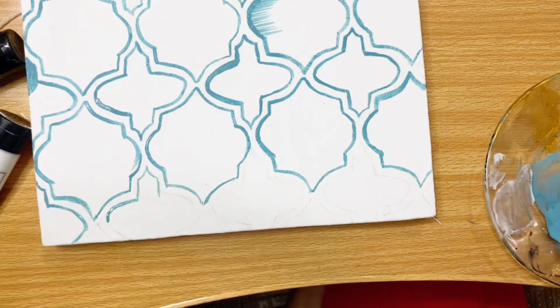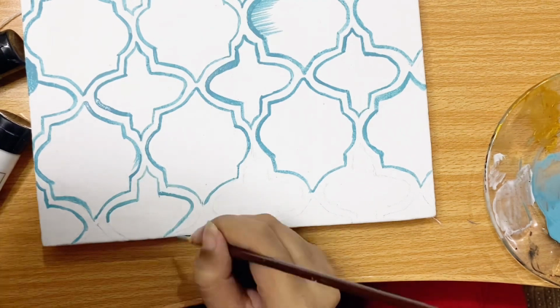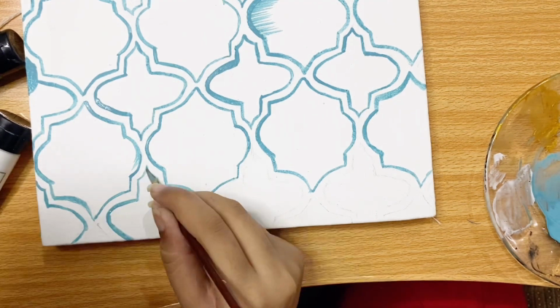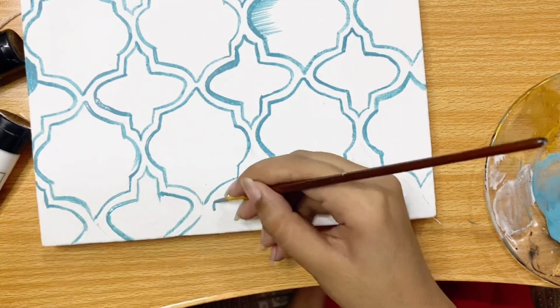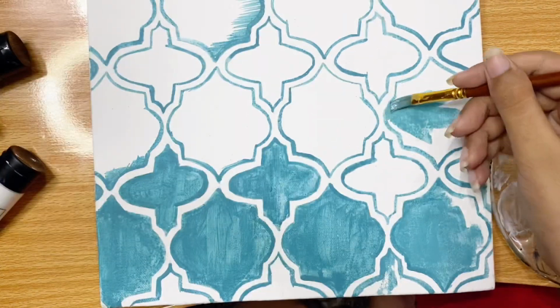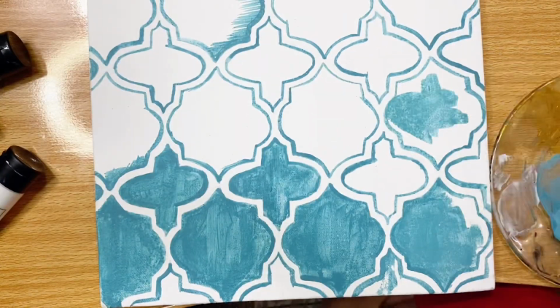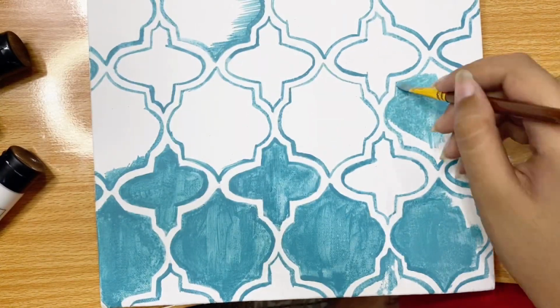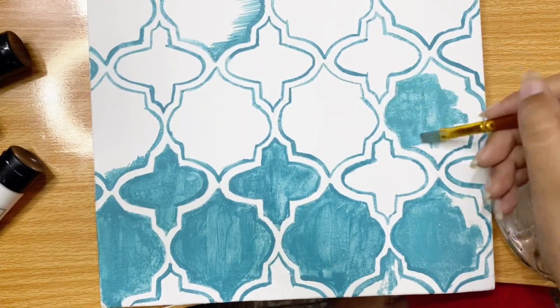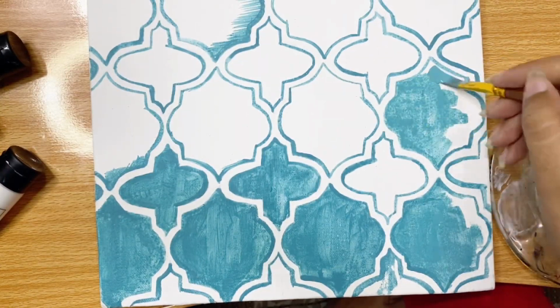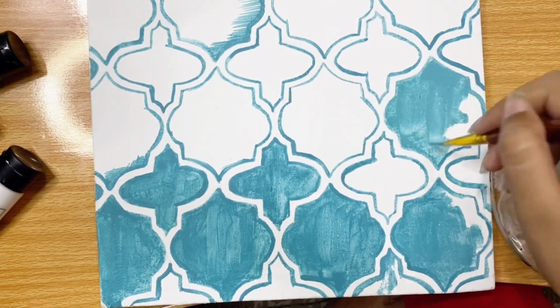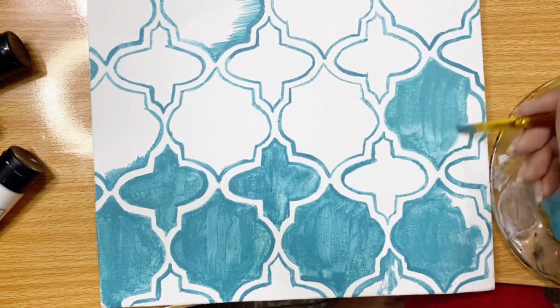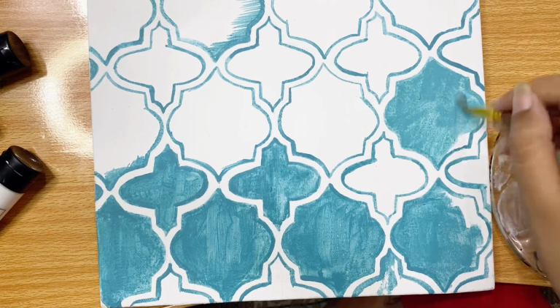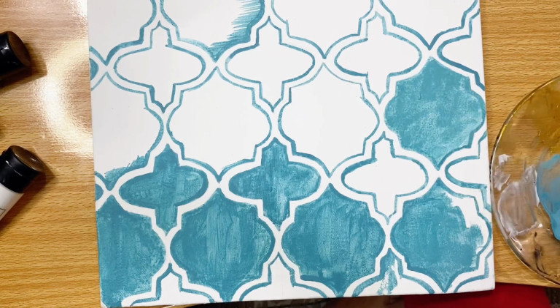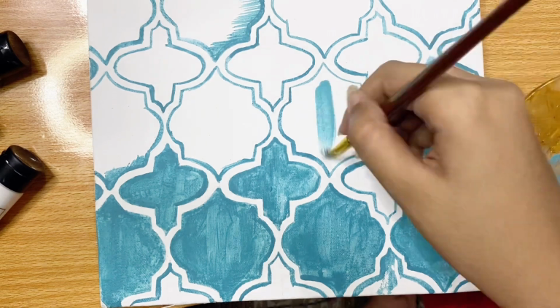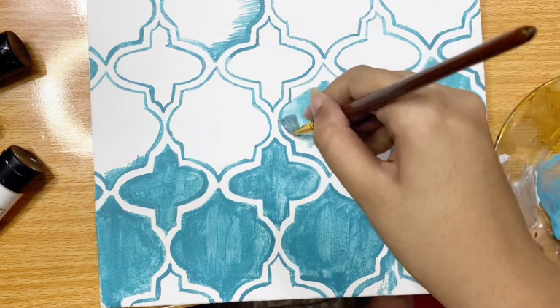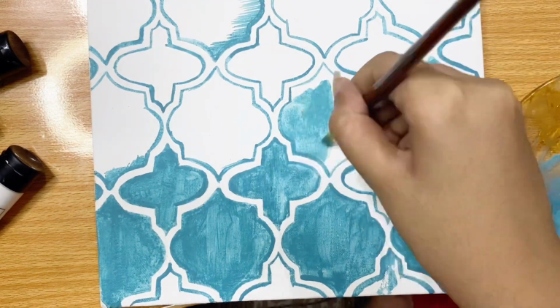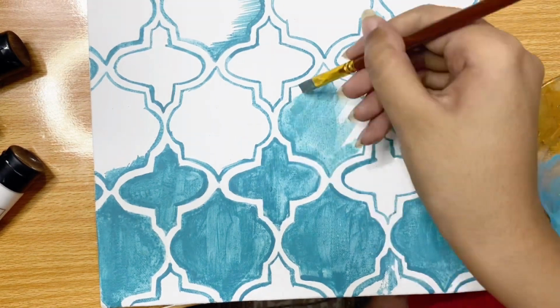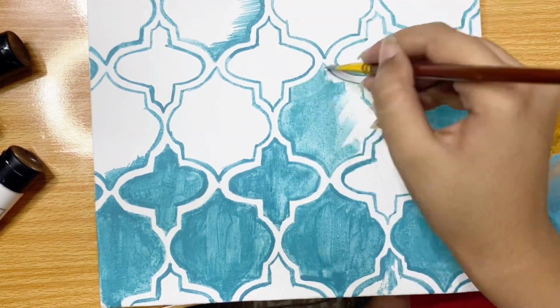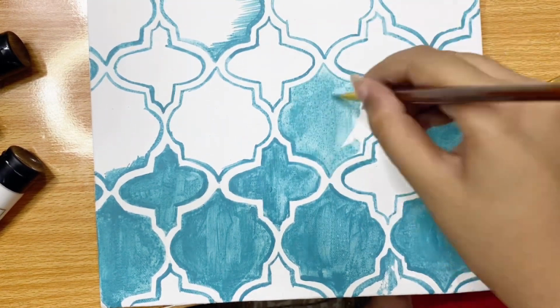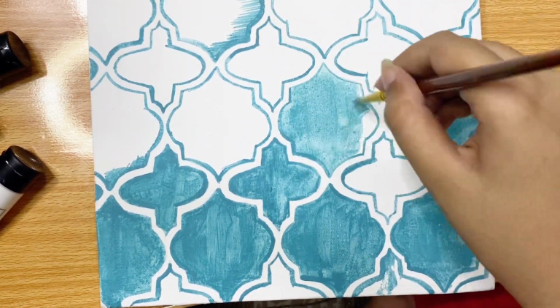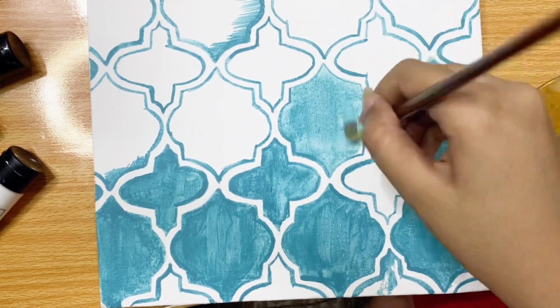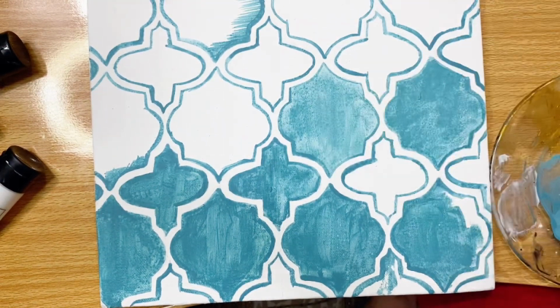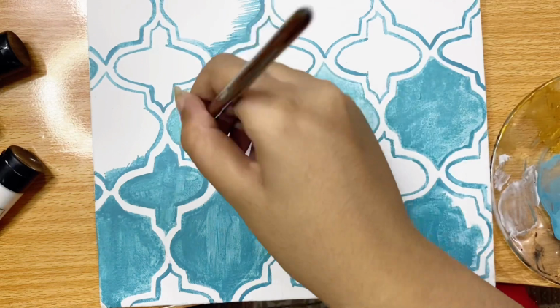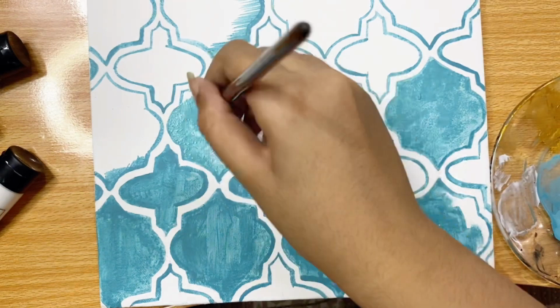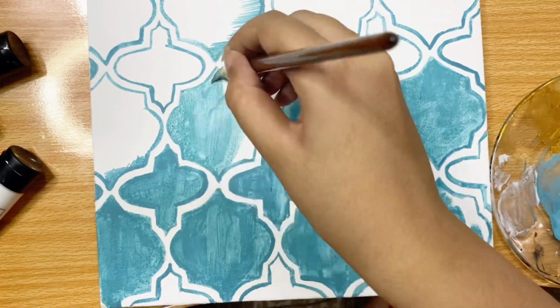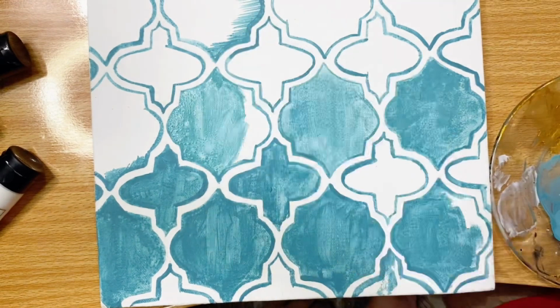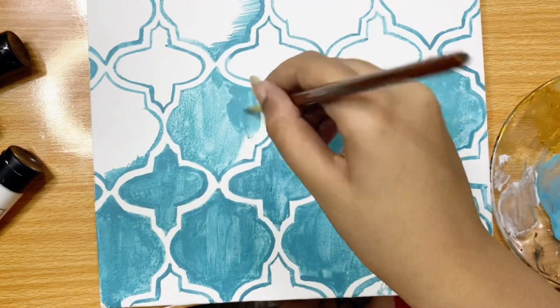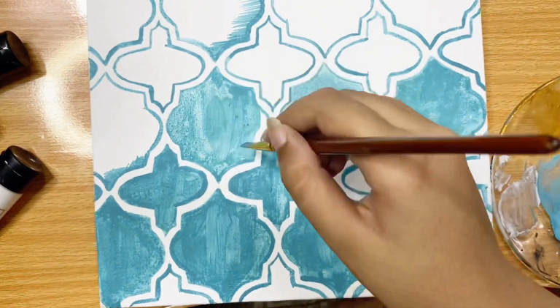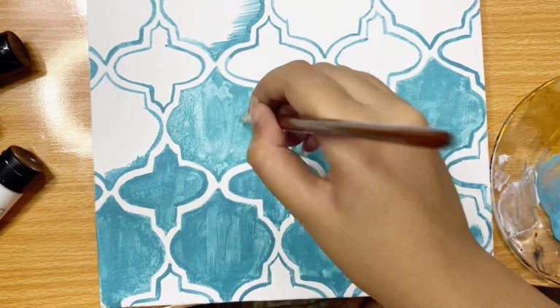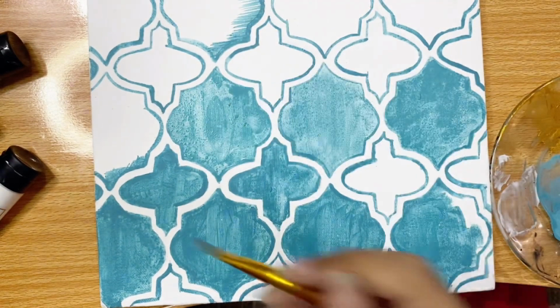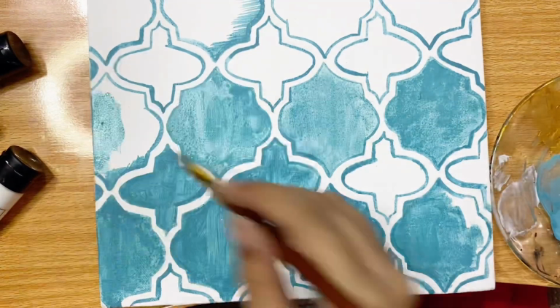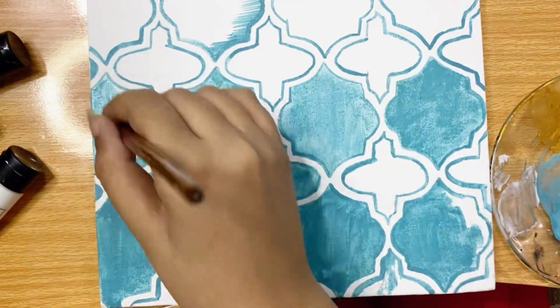If you watch the whole video you will notice we have a special guest appearance — a fly. I don't know what the problem is with this fly, but it keeps appearing throughout my video.